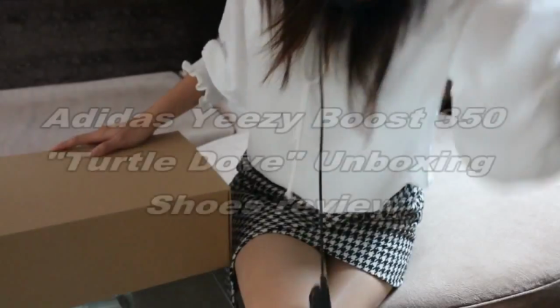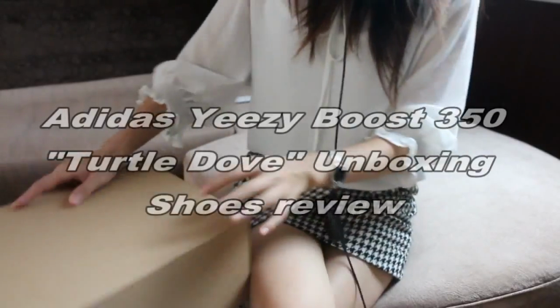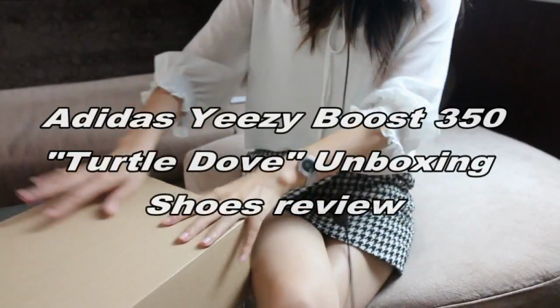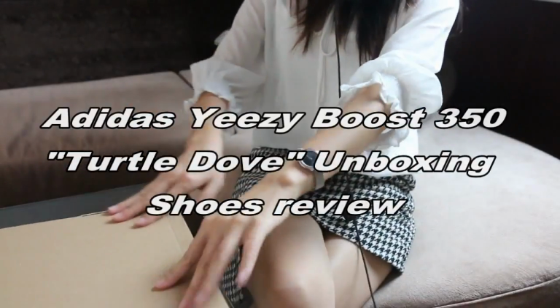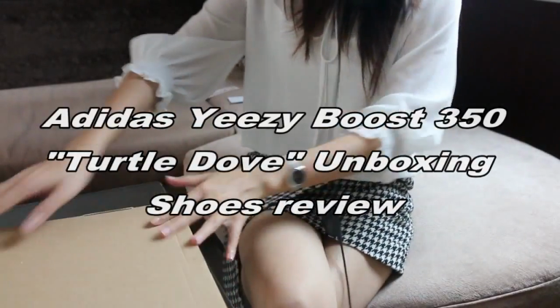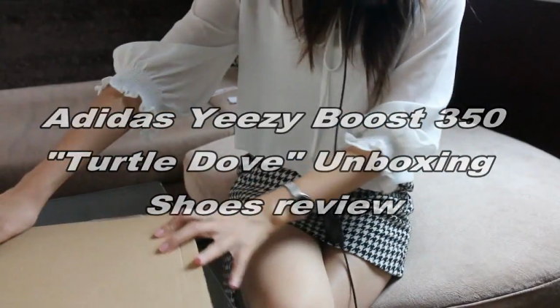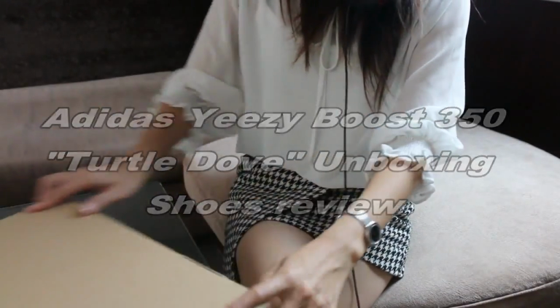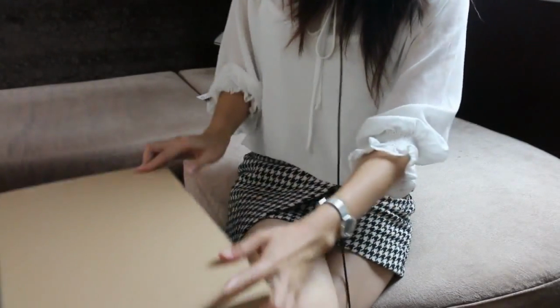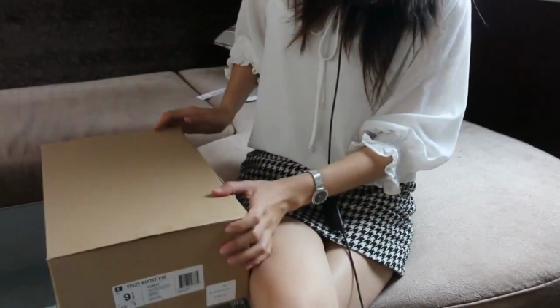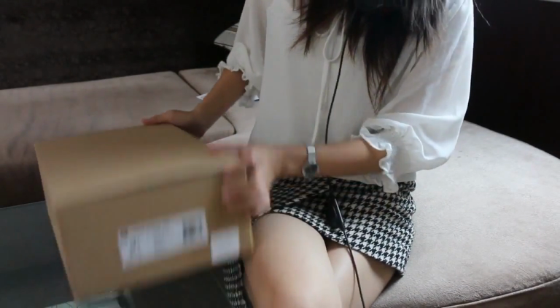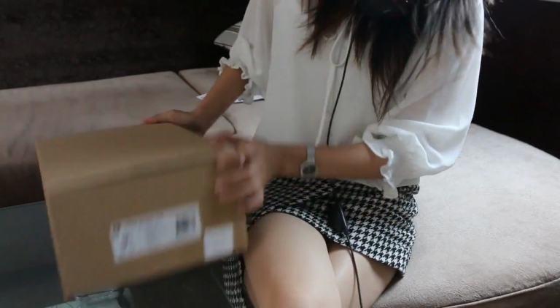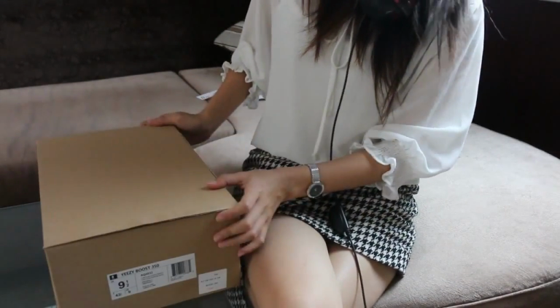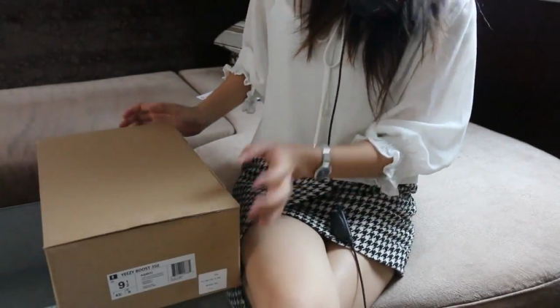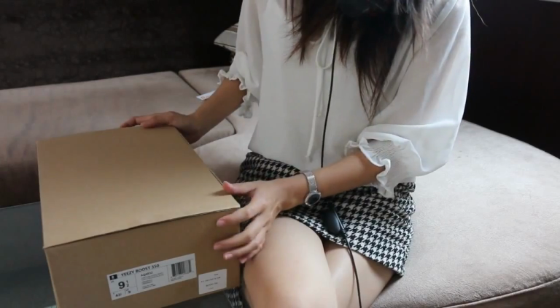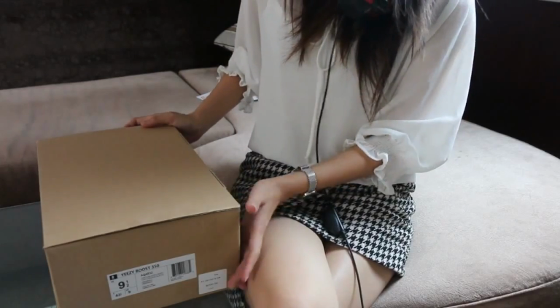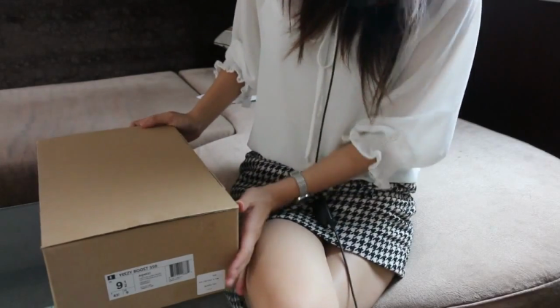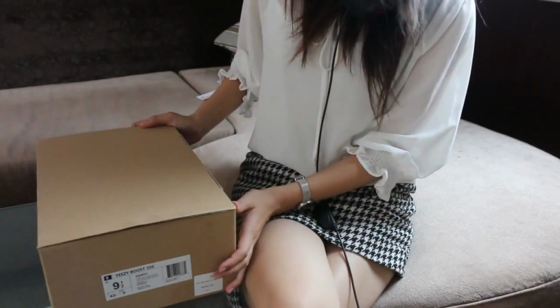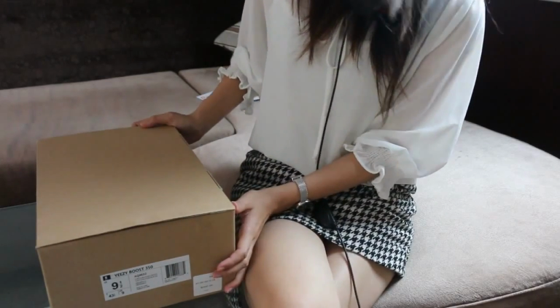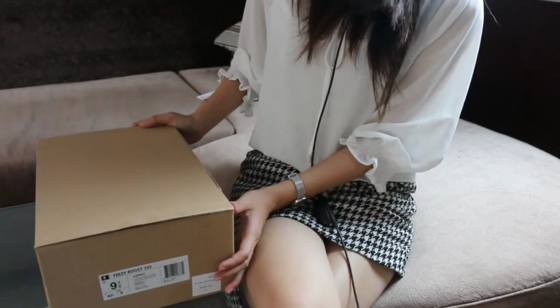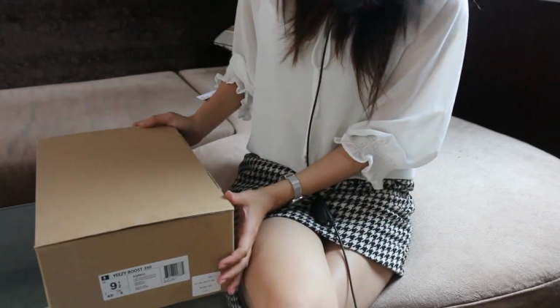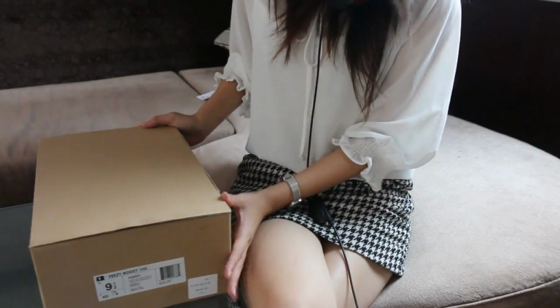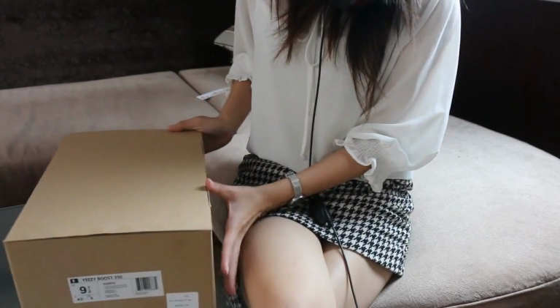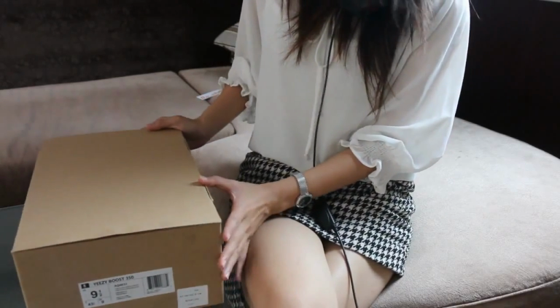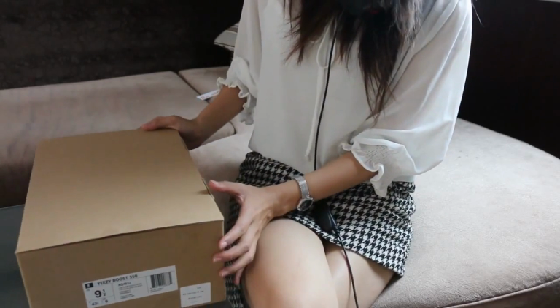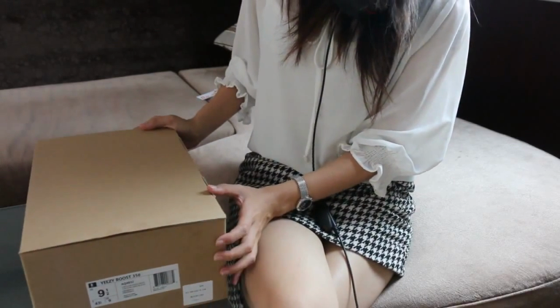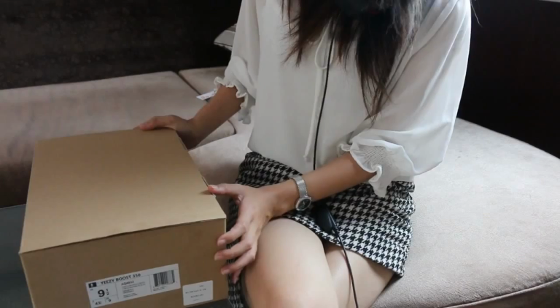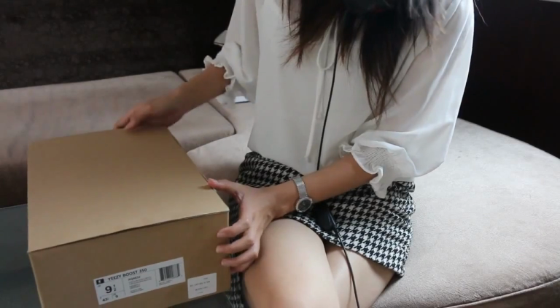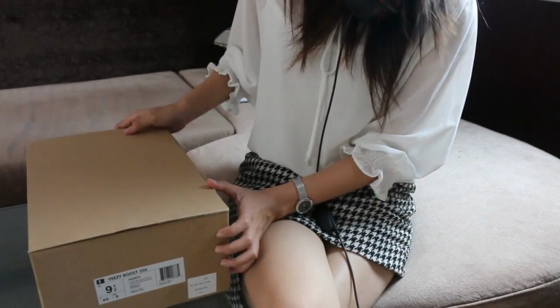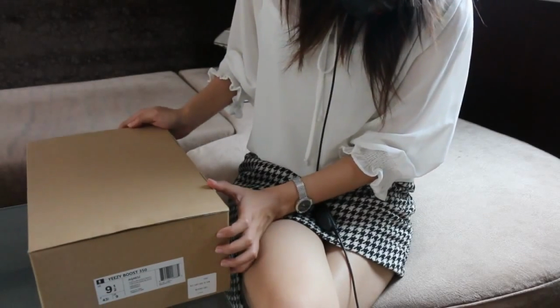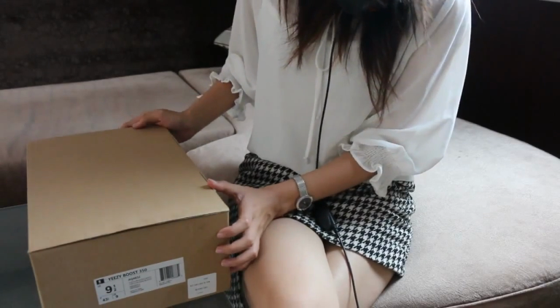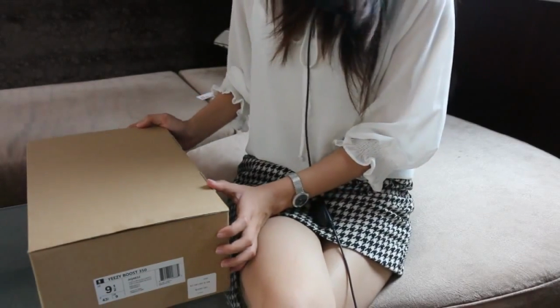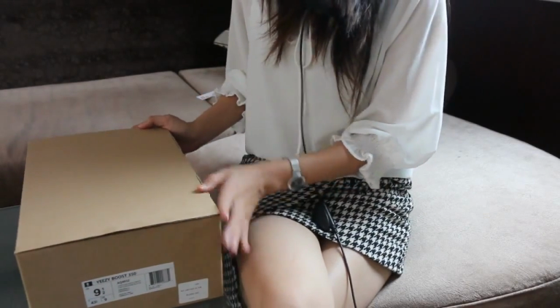Hi there, how are you doing today? Thank you for checking this video out. This is Tiffany from Flatcase and today I'm going to show you the Easyboot 315 shoes.